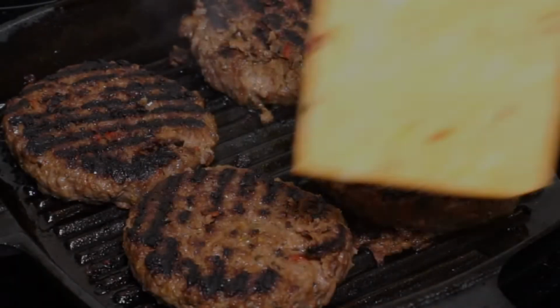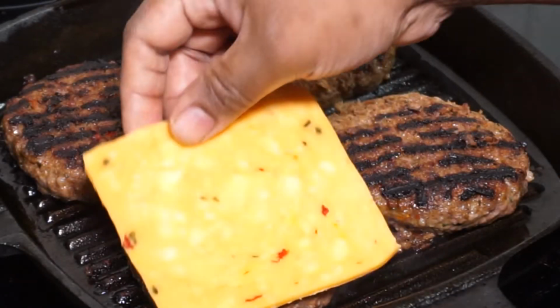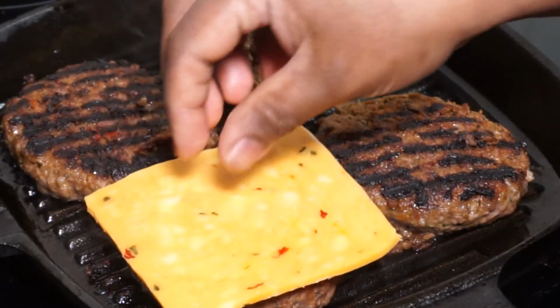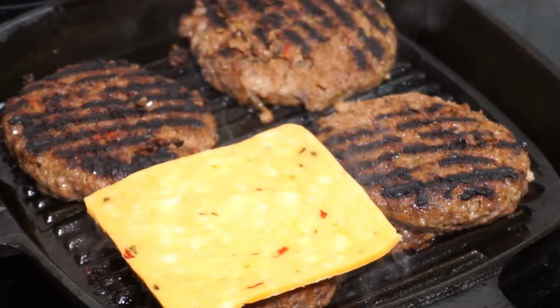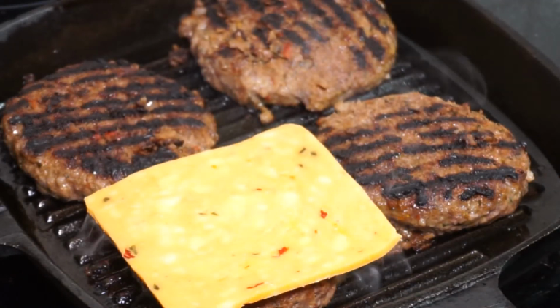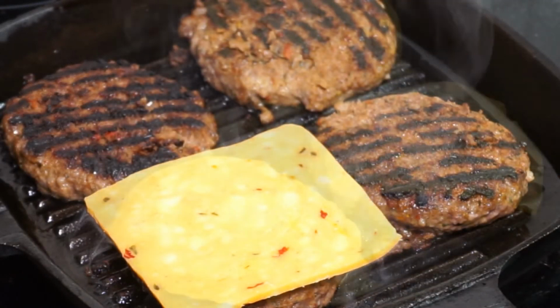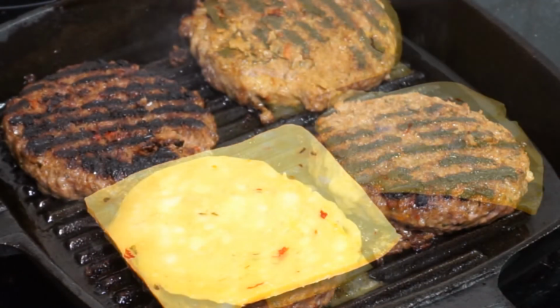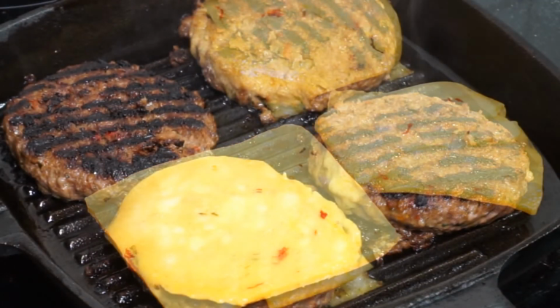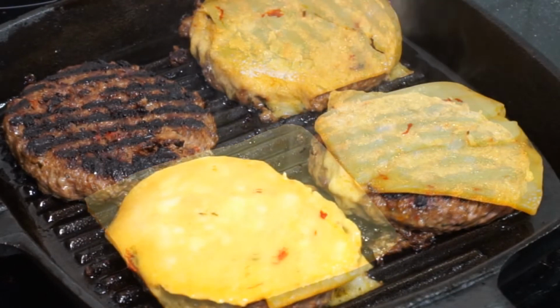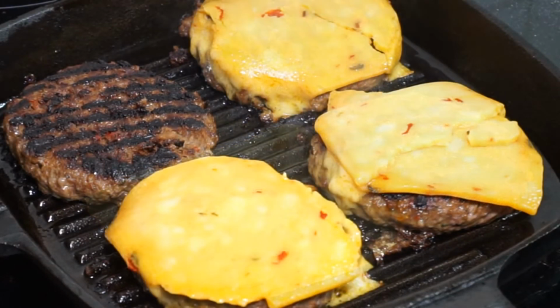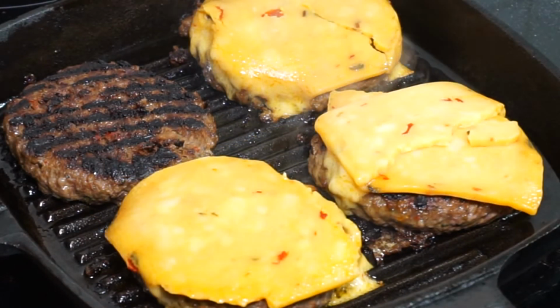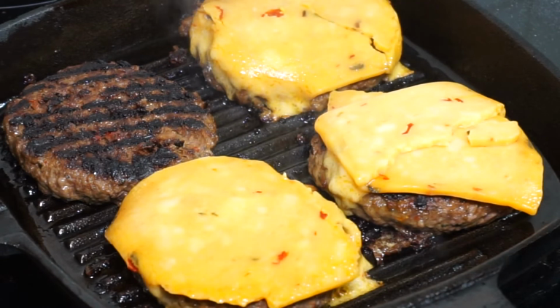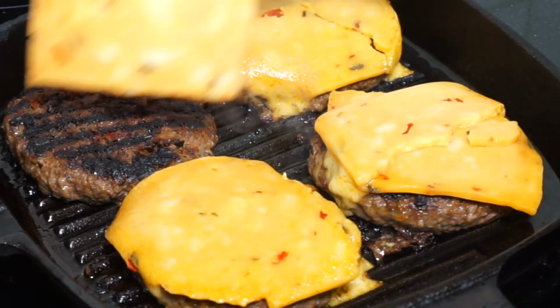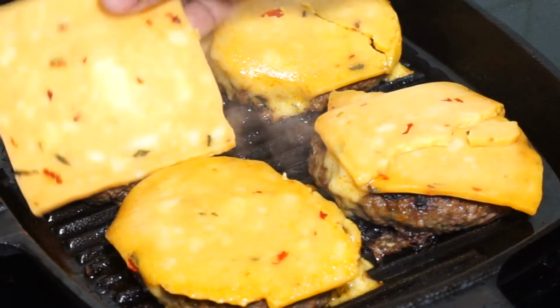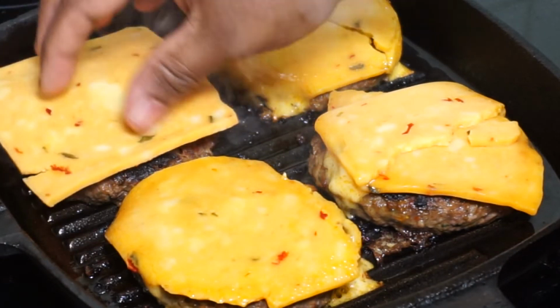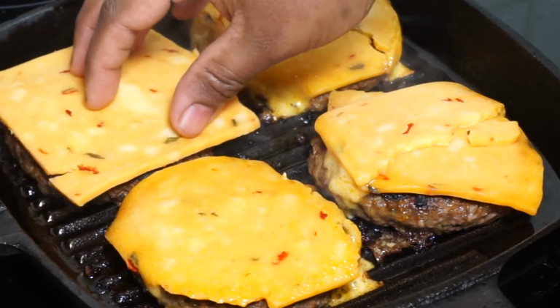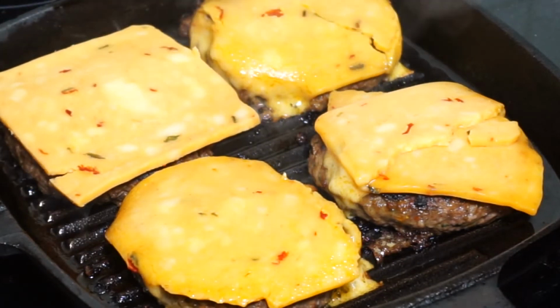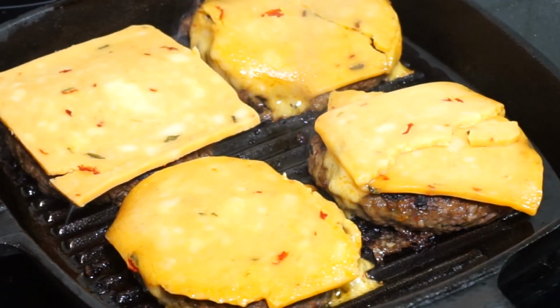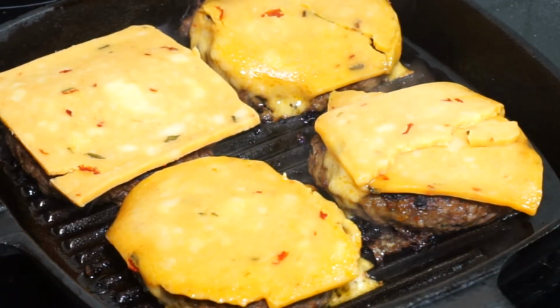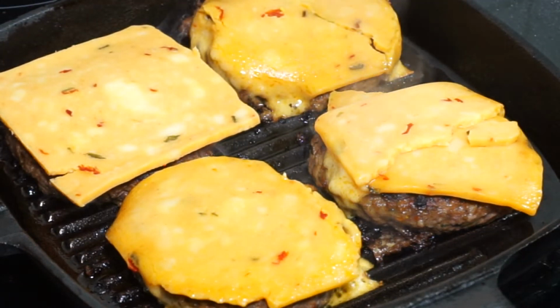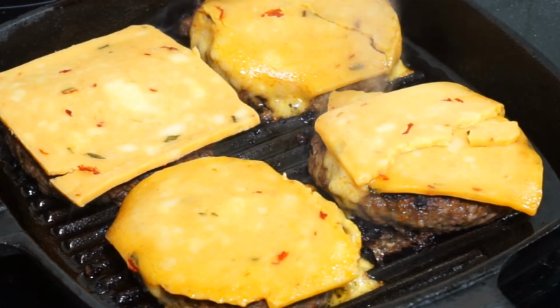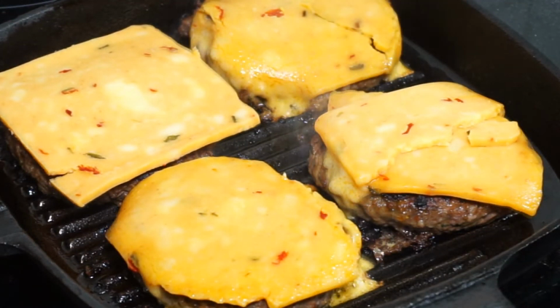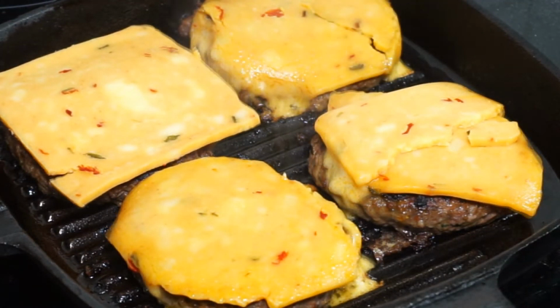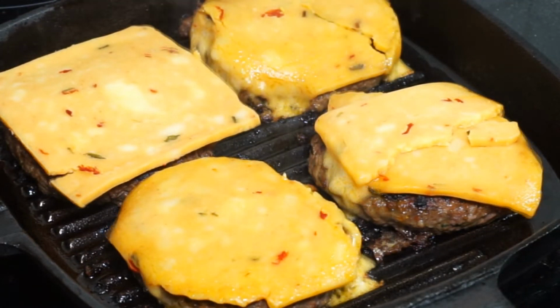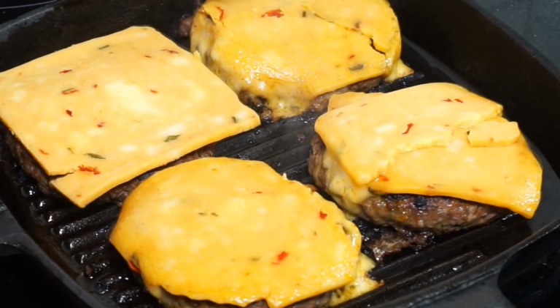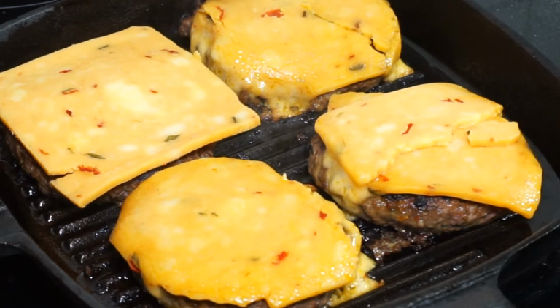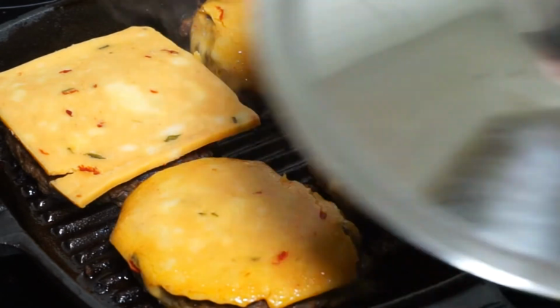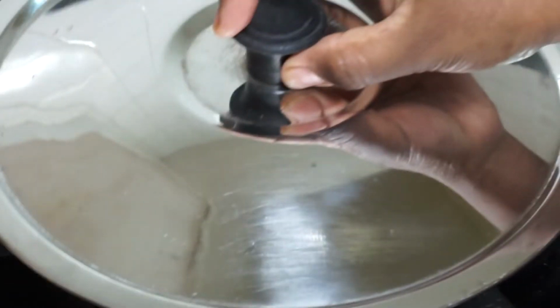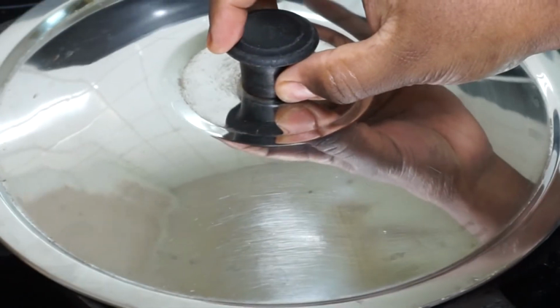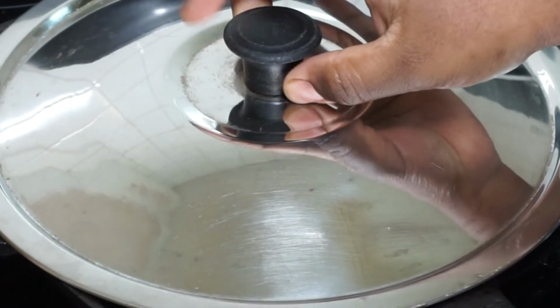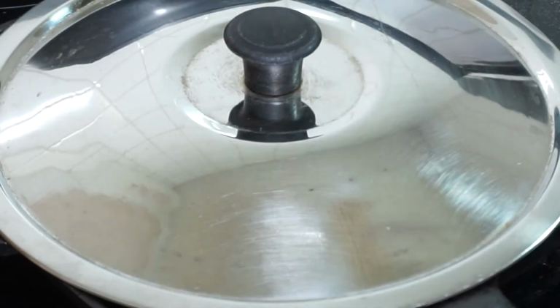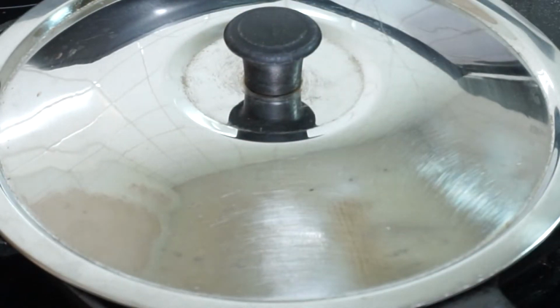Be ready to put the cheese on — any type of cheese. I've used a chili cheese here. Put these on and then I'm going to cover them with a lid. I'm going to leave them for another five minutes and let the cheese melt.